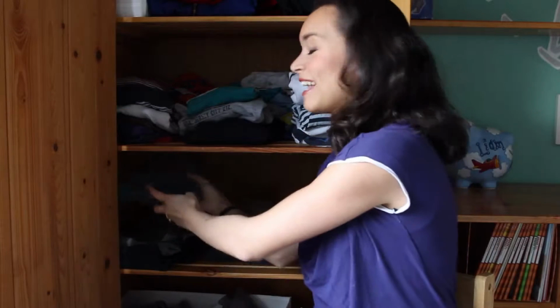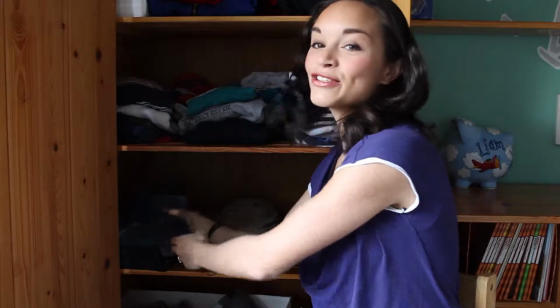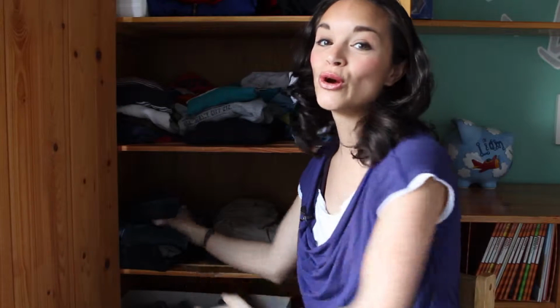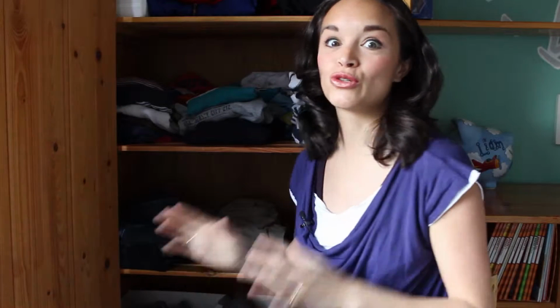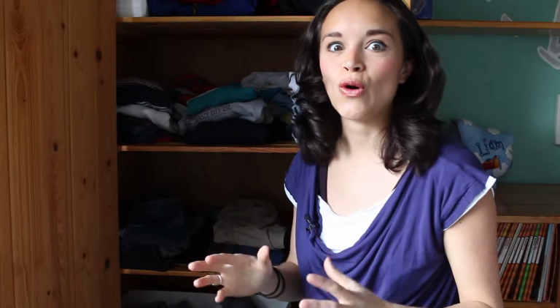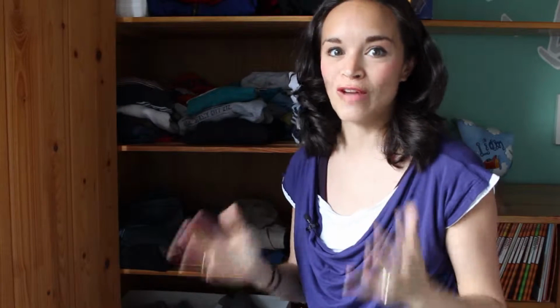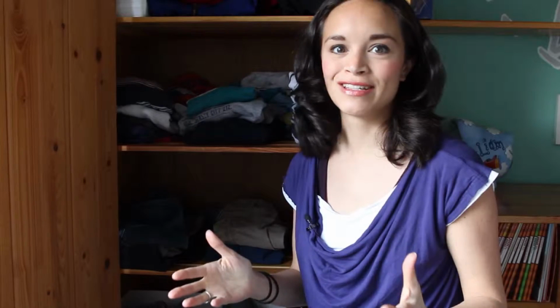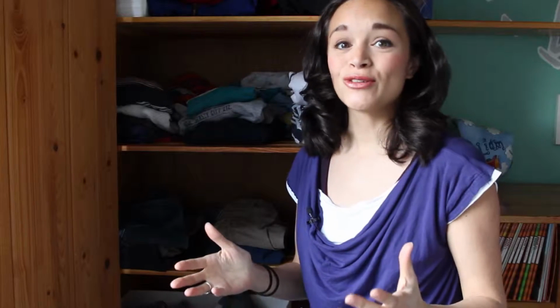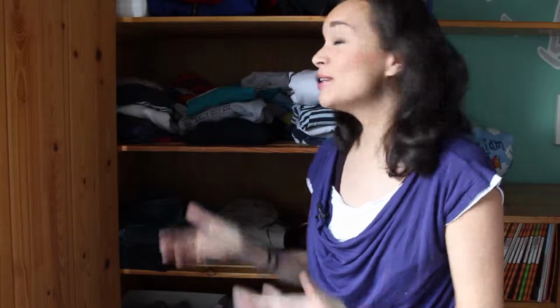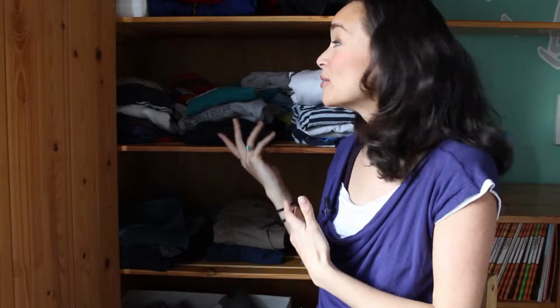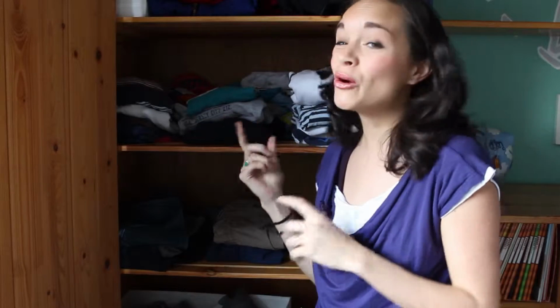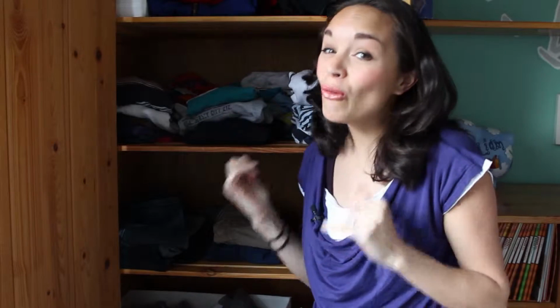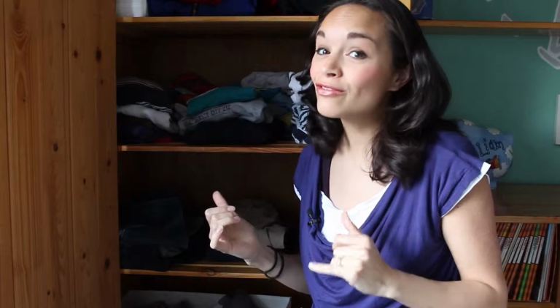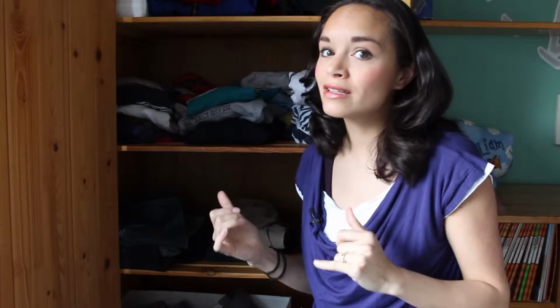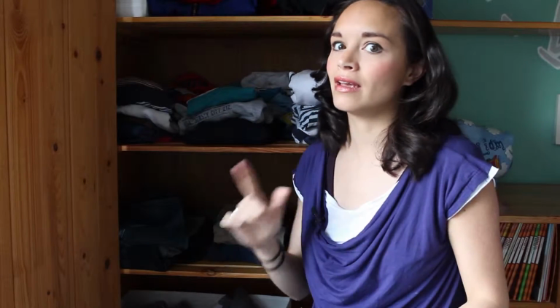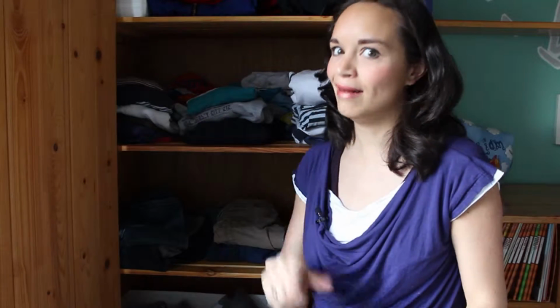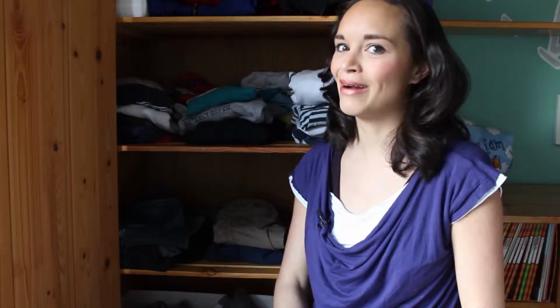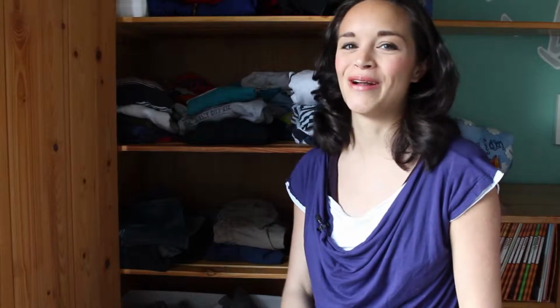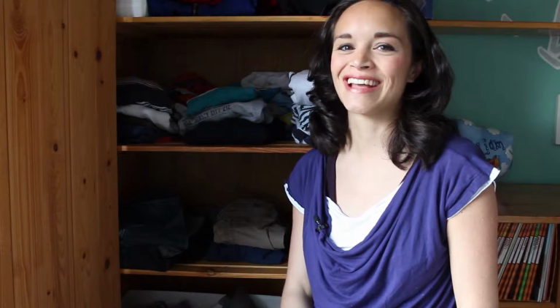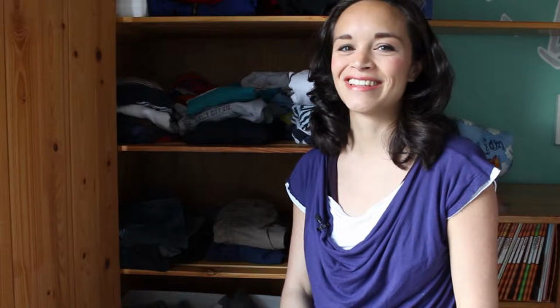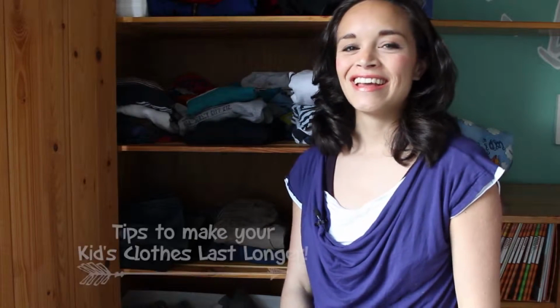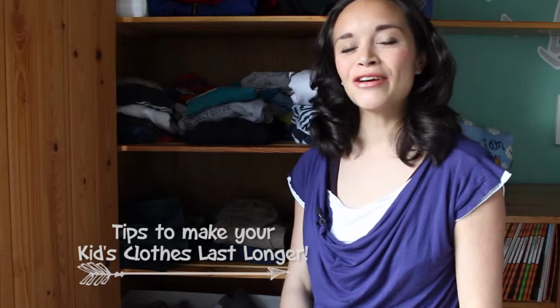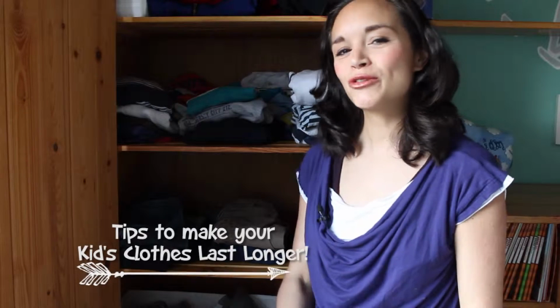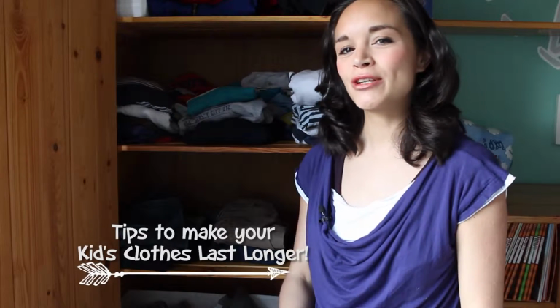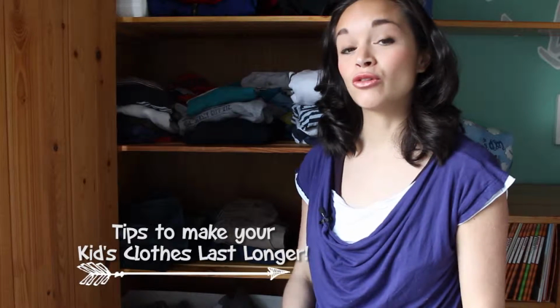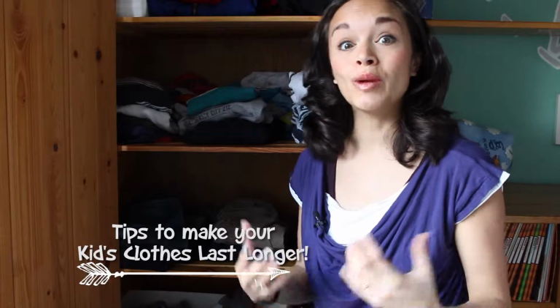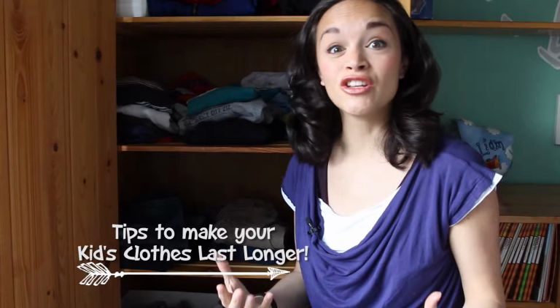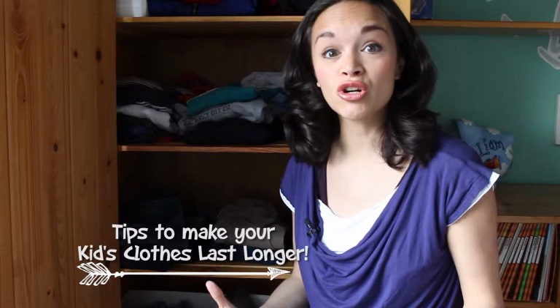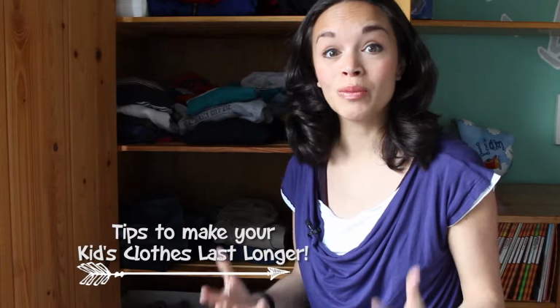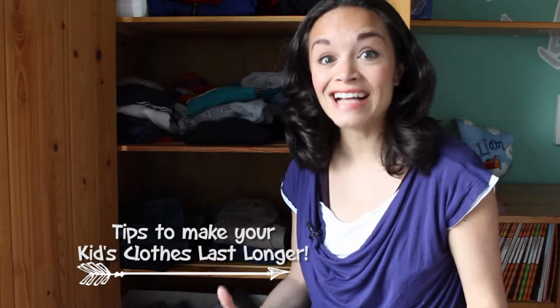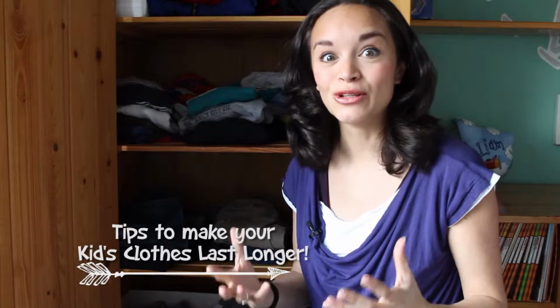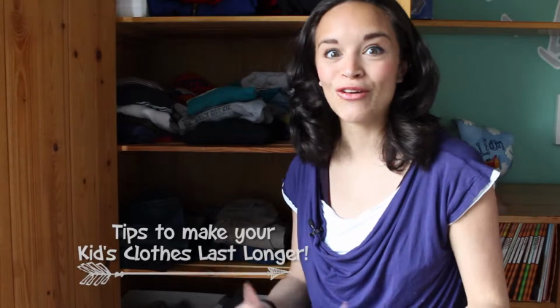Kids grow so fast, so having clothes that don't quite fit is a common problem around this house. Here are some tricks to make your growing child's wardrobe last longer.